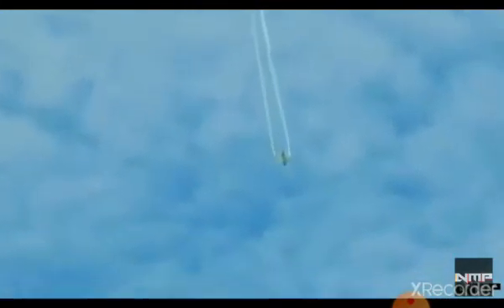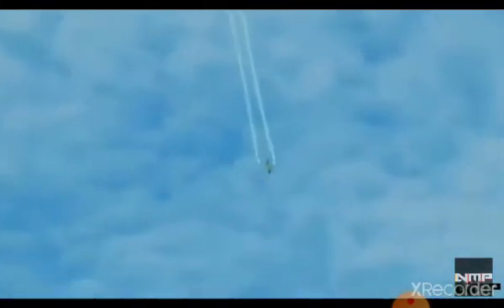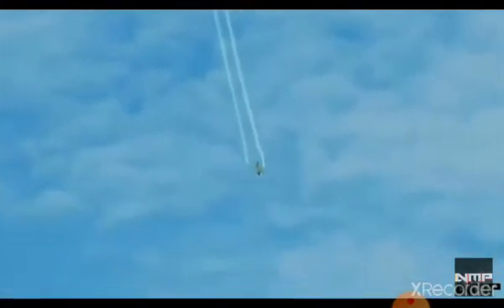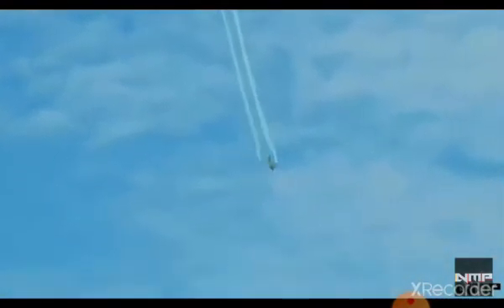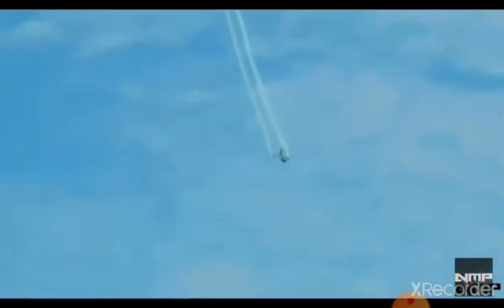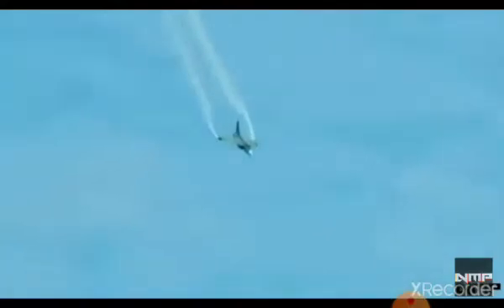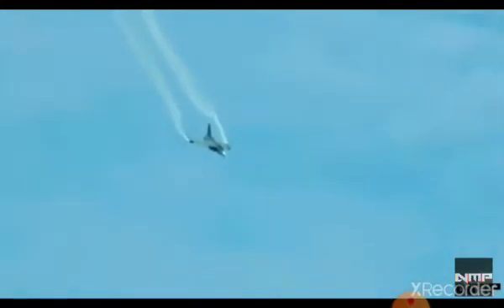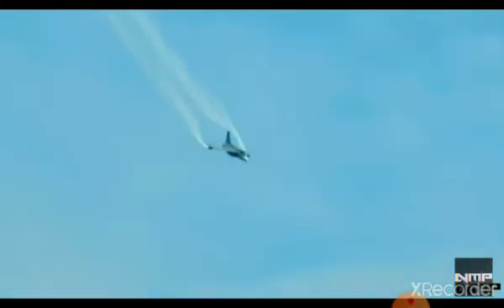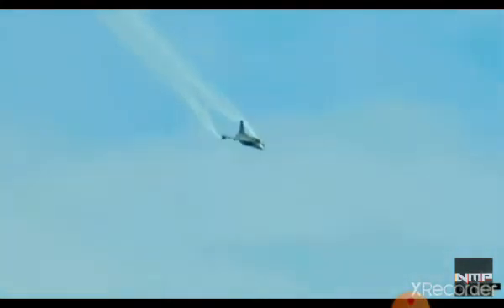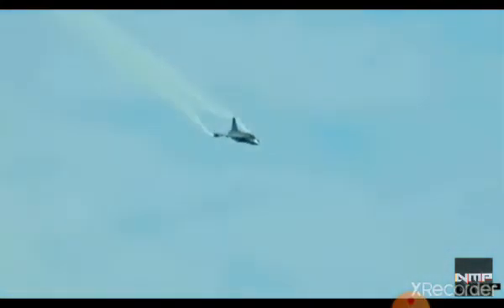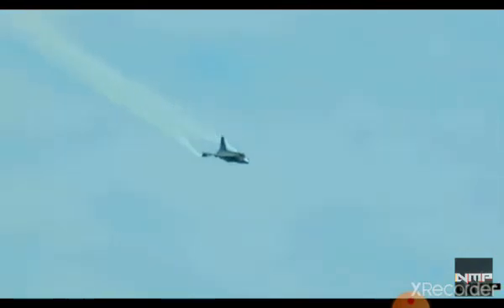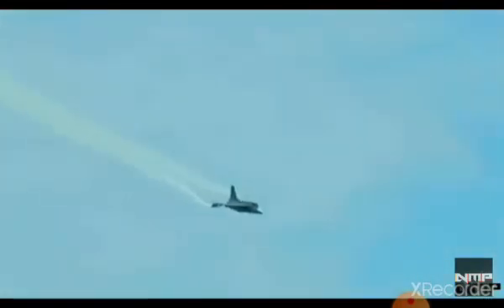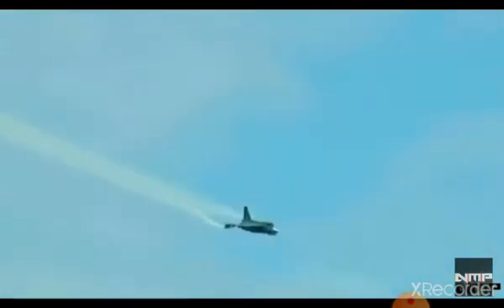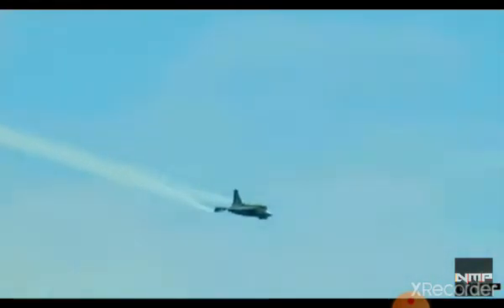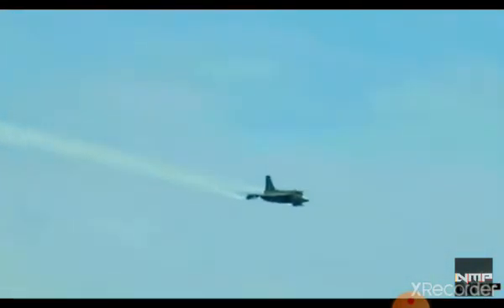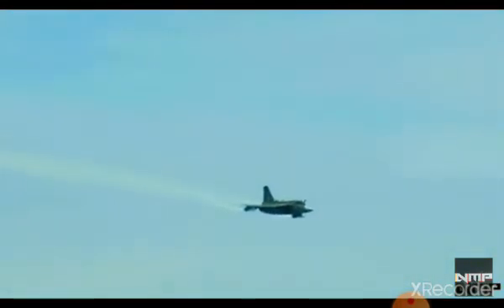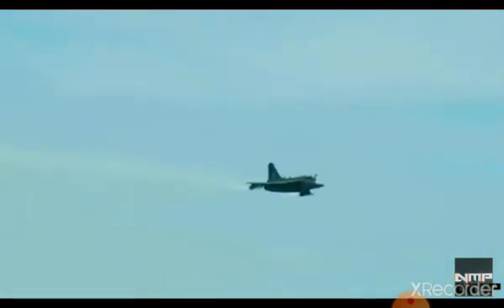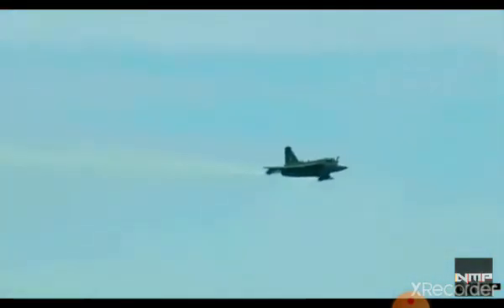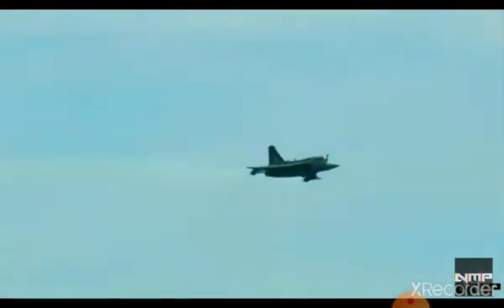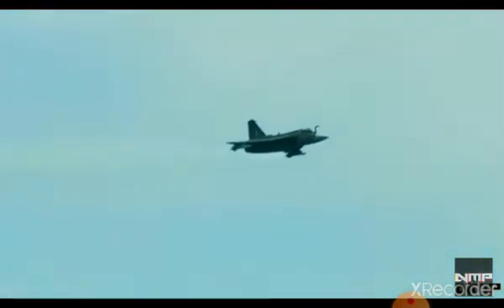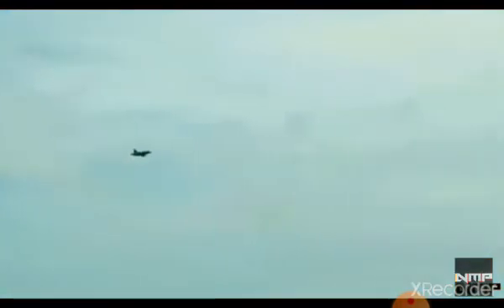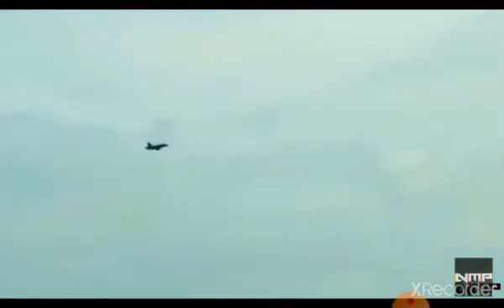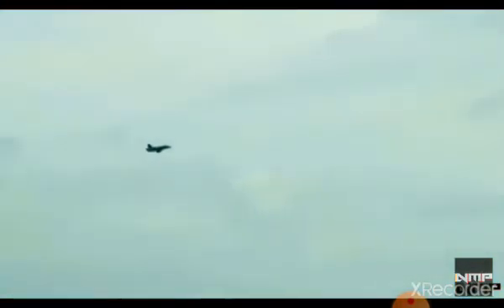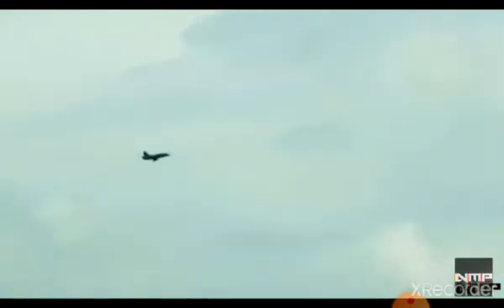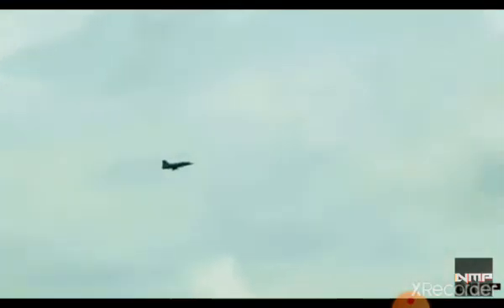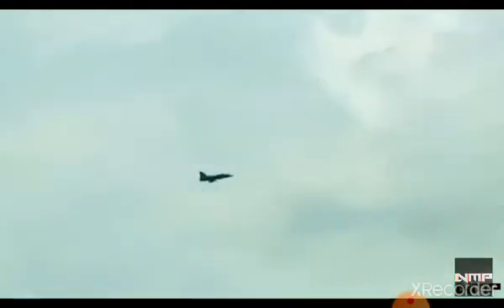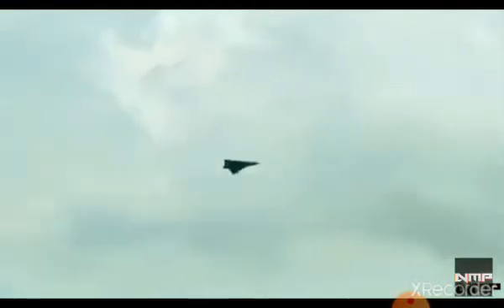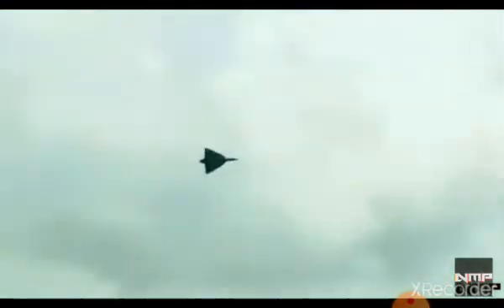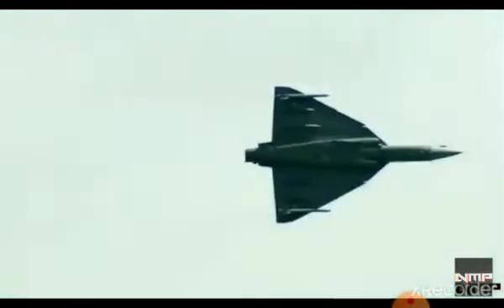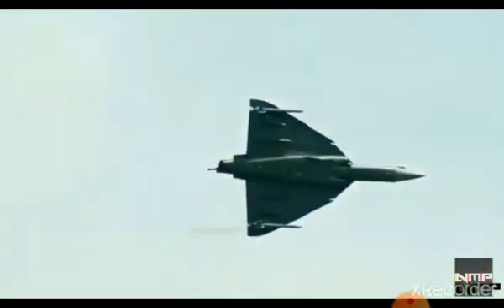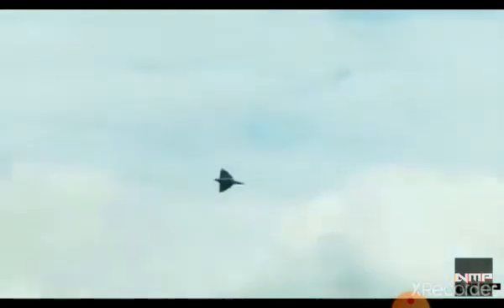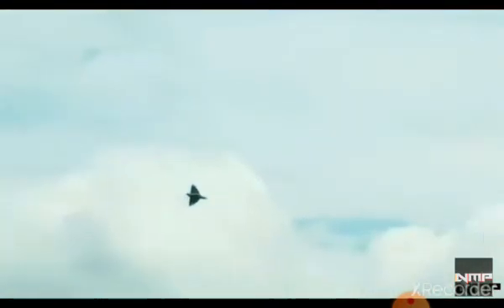Internal payload capacity is 5,300 kg. The engine used in Tejas is the General Electric F404-GE-IN20 afterburning turbofan, which provides 85 kN thrust with afterburner.